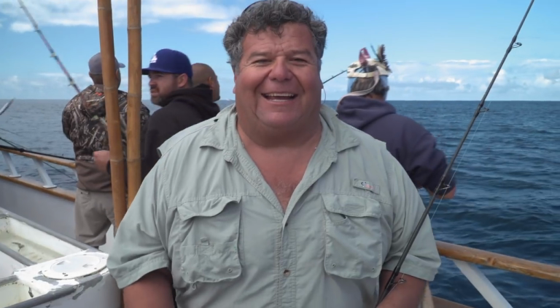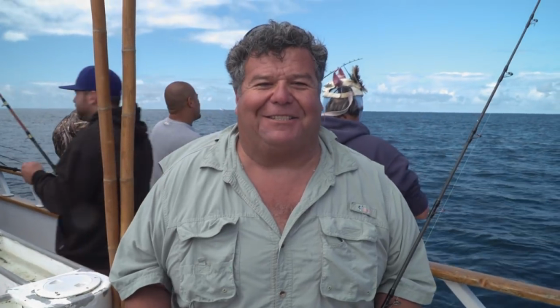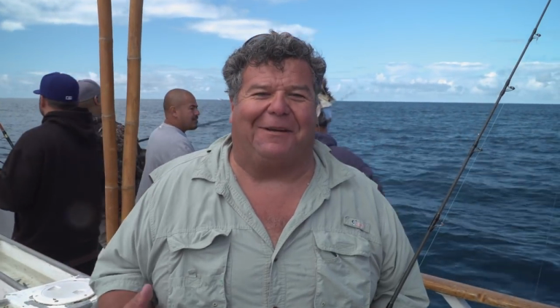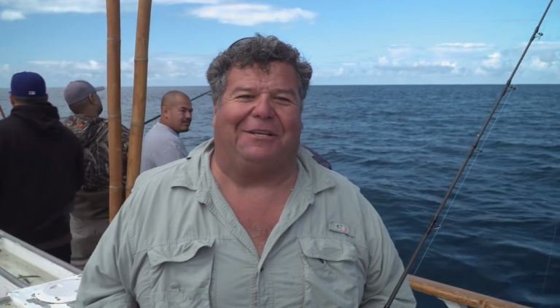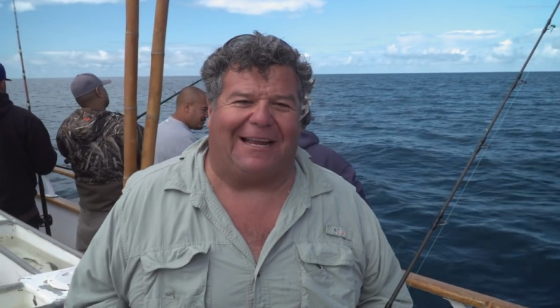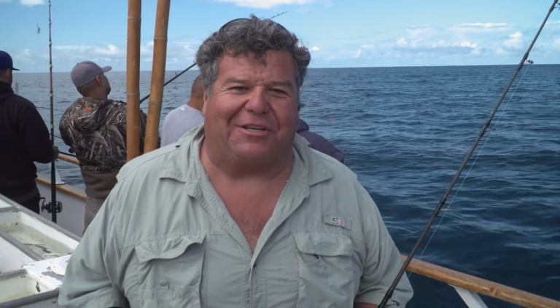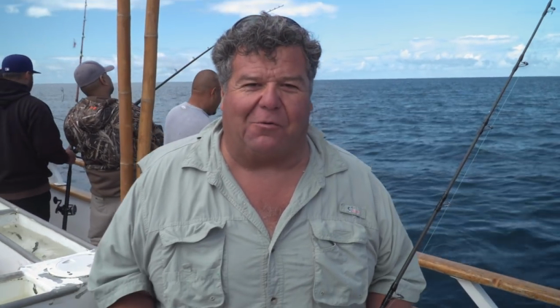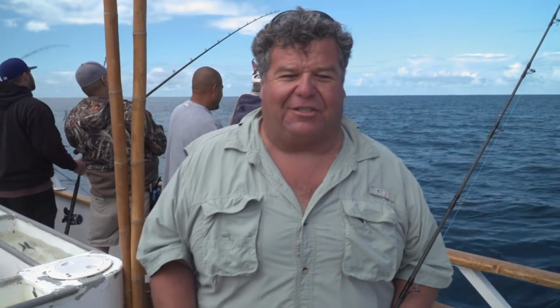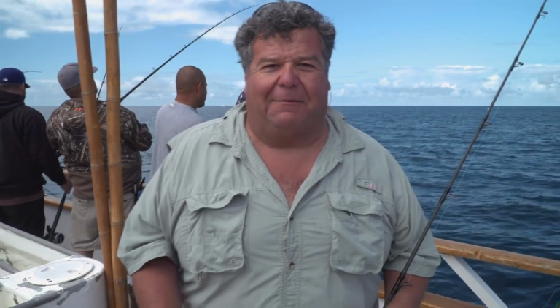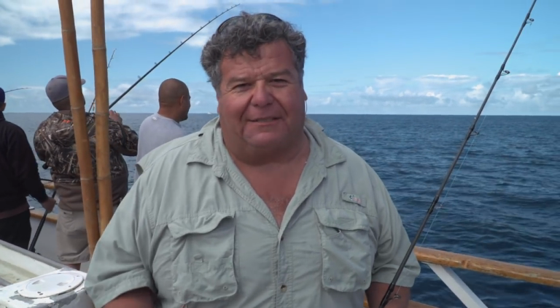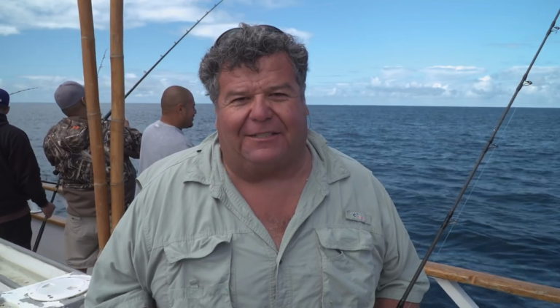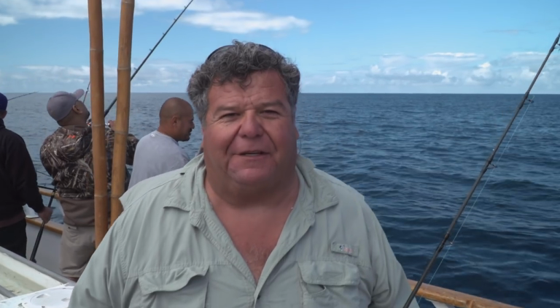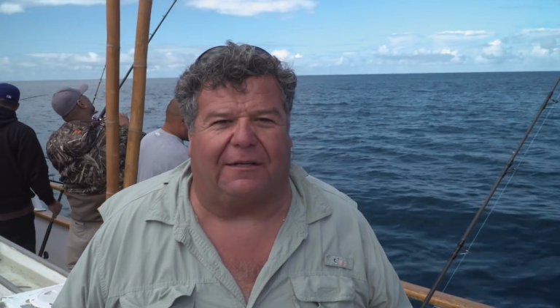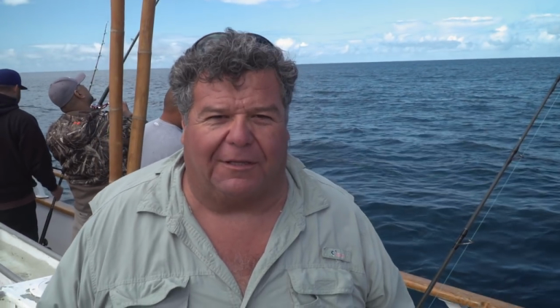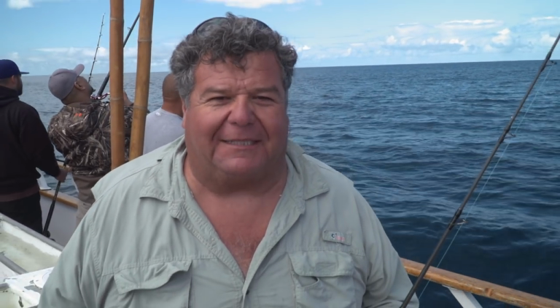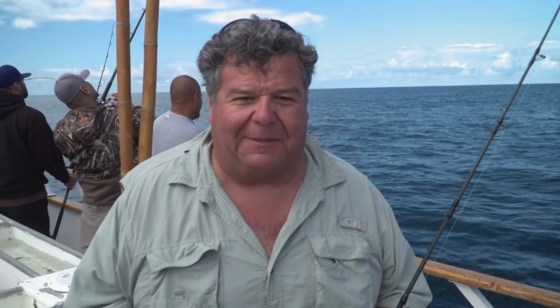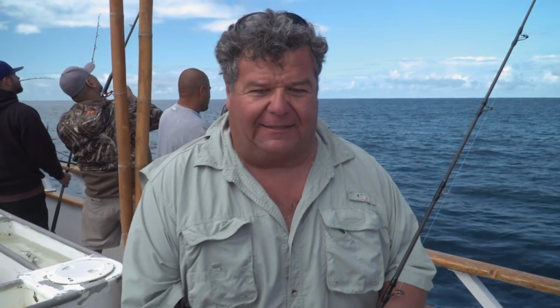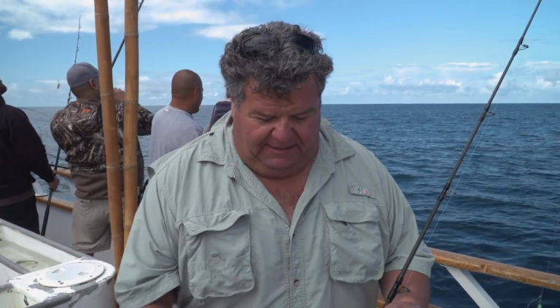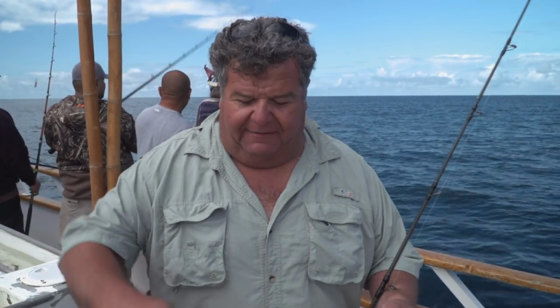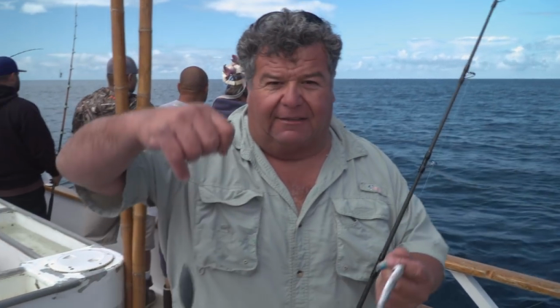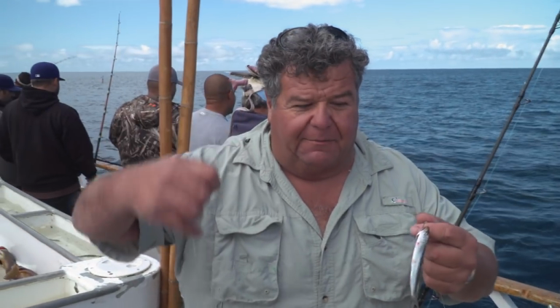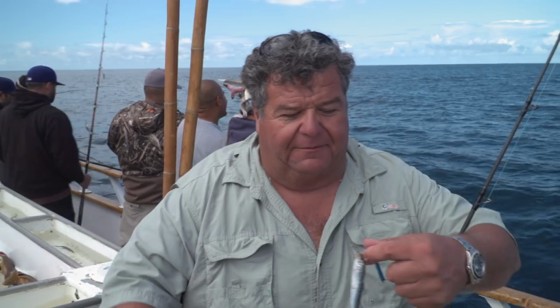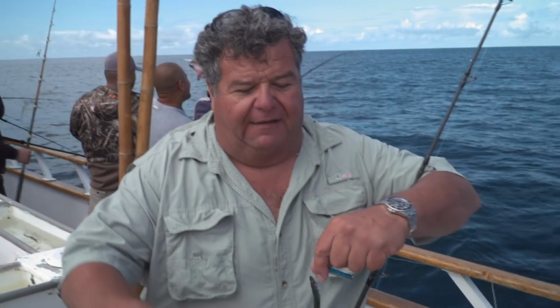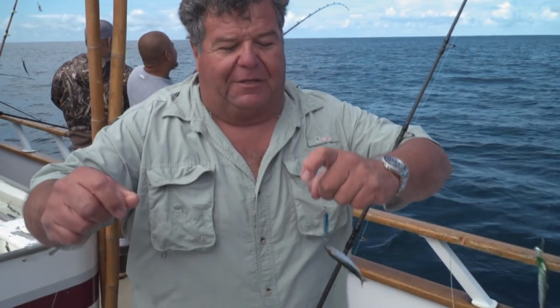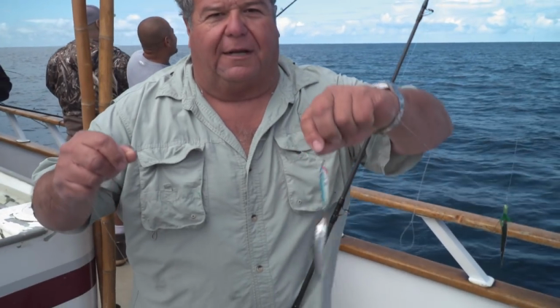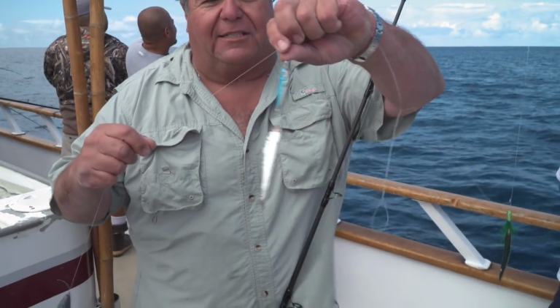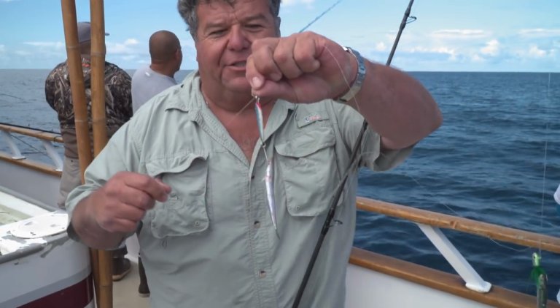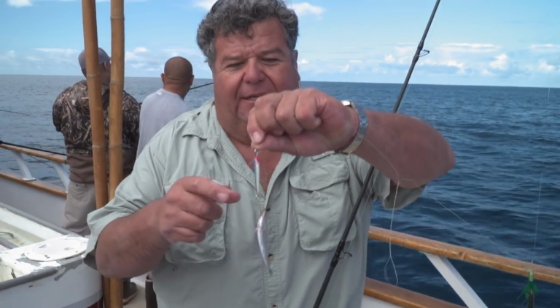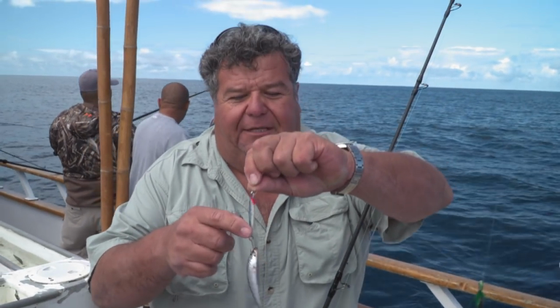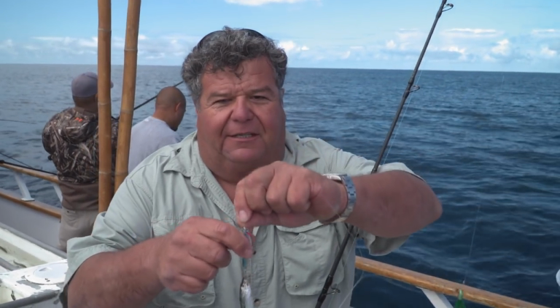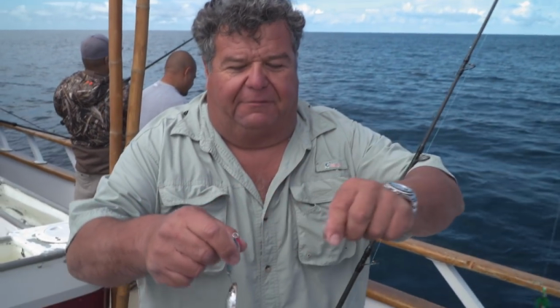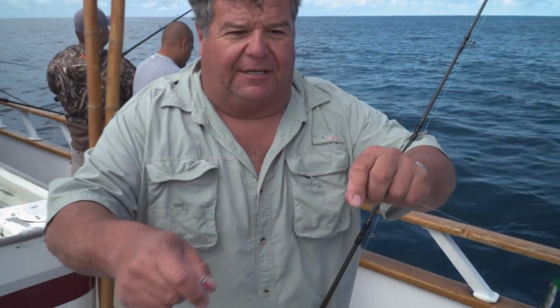Hey guys, I want to share a rig that I'm using right now. We're shallow water rock fishing, about 160 to 200 feet of water, aboard the Eclipse at San Clemente Island. I have an 8-ounce sinker on the bottom, a 3-quarter ounce Magic Metal Jig, and I put a single hook on it with the sardine.